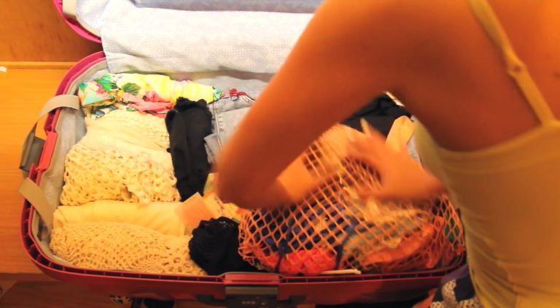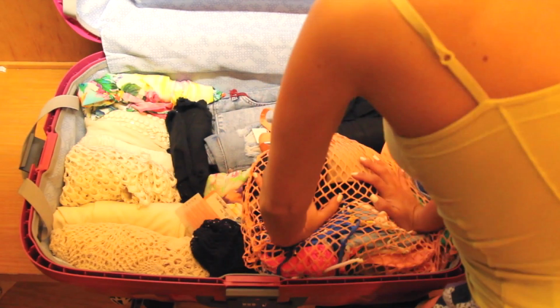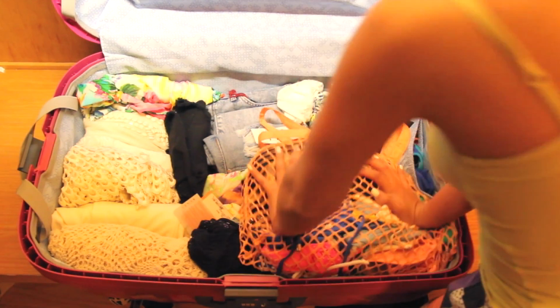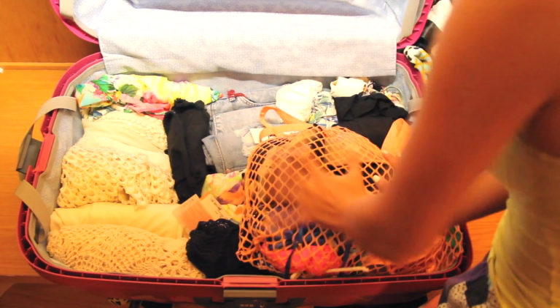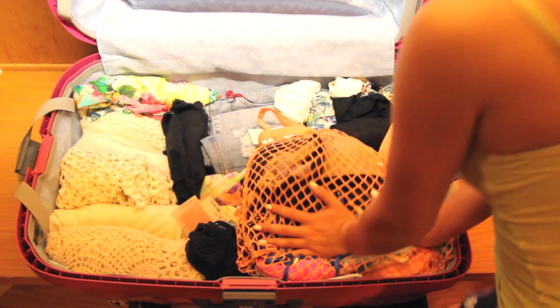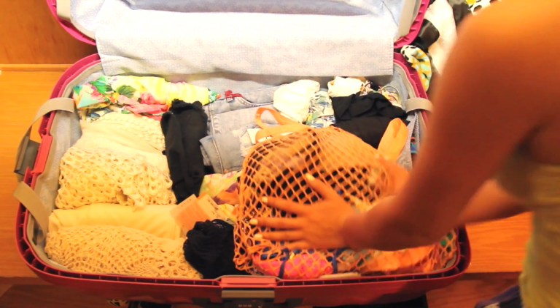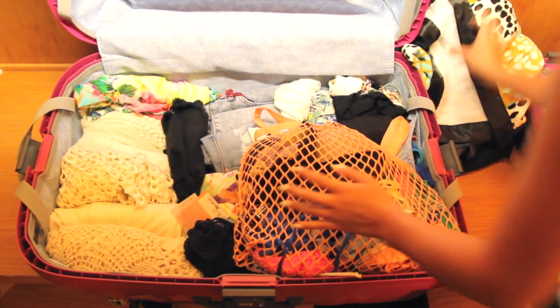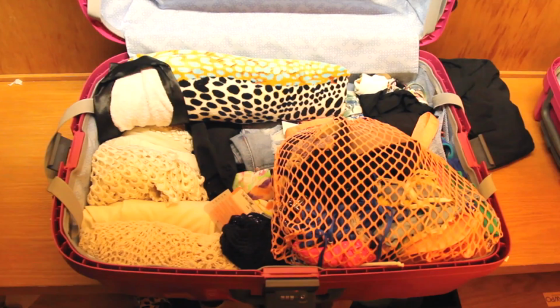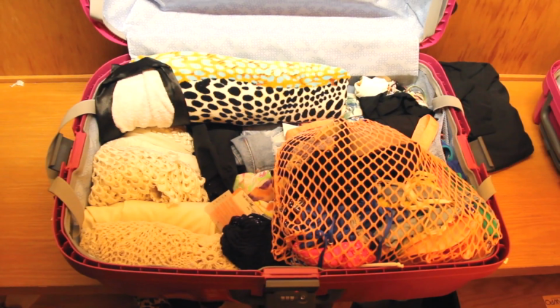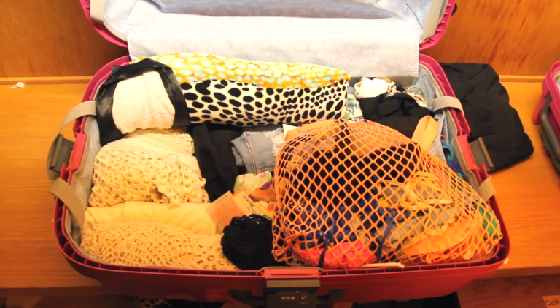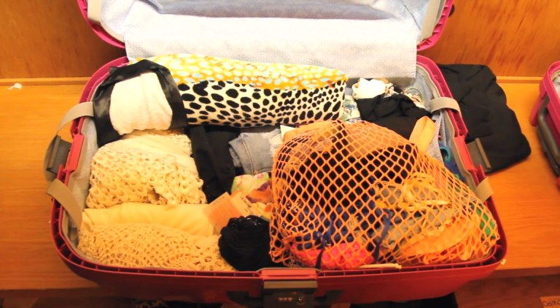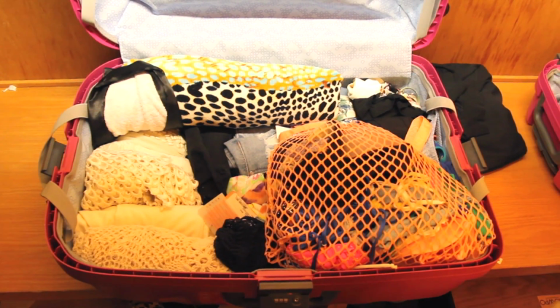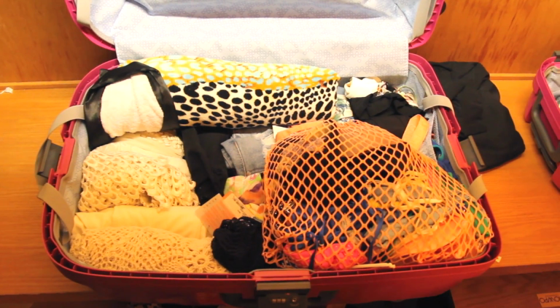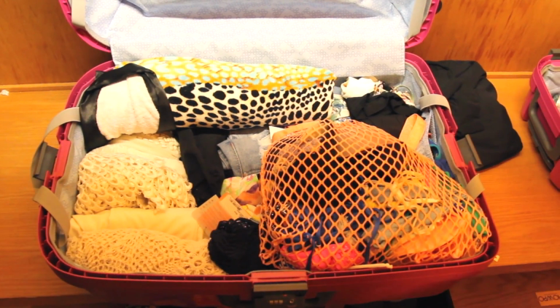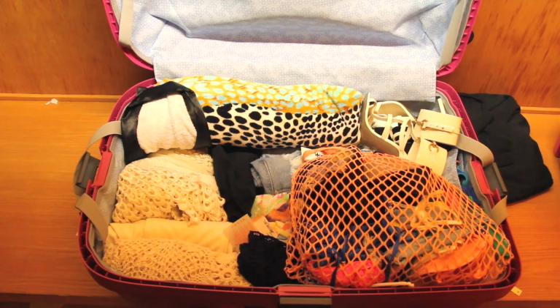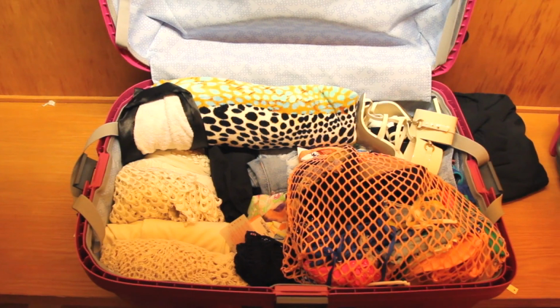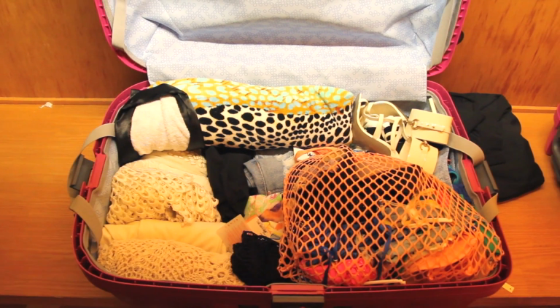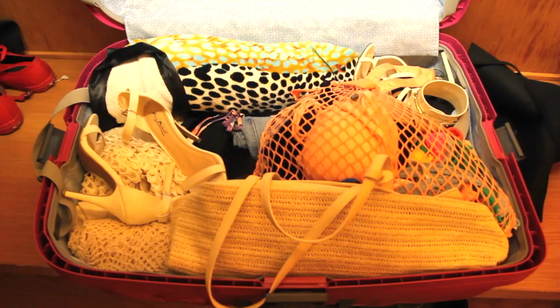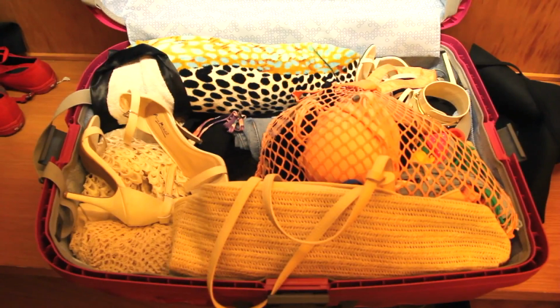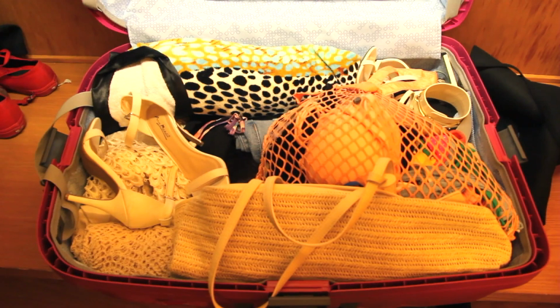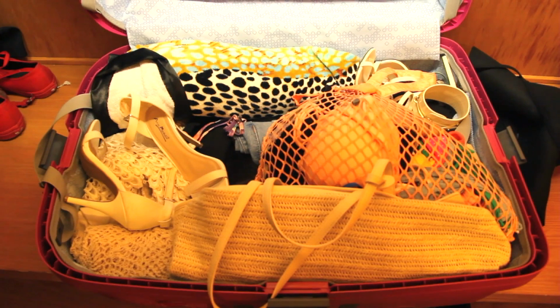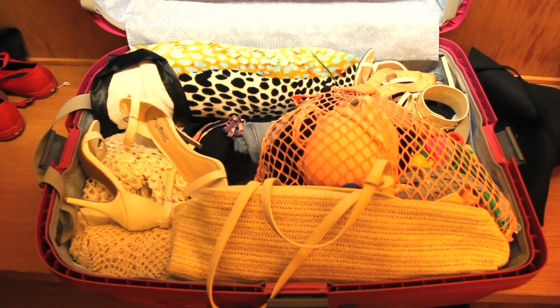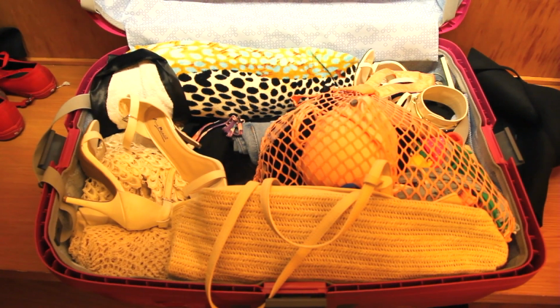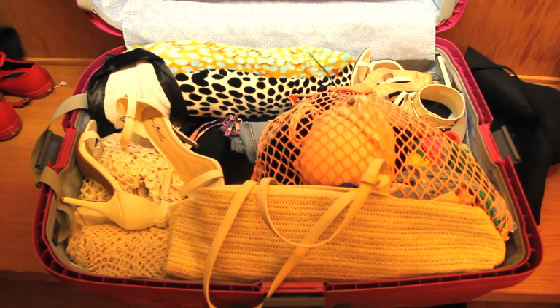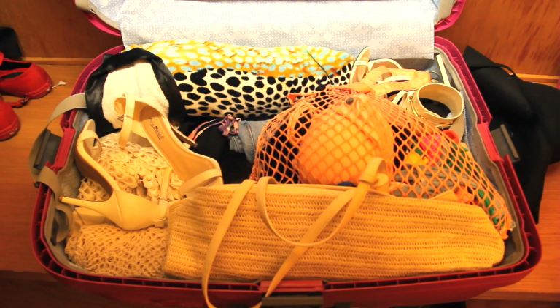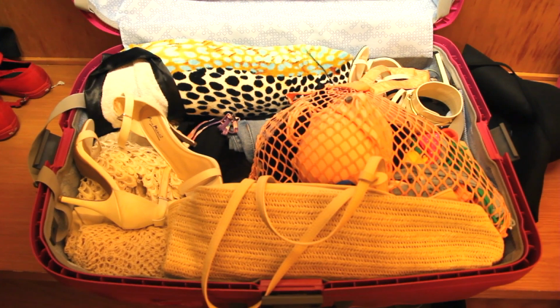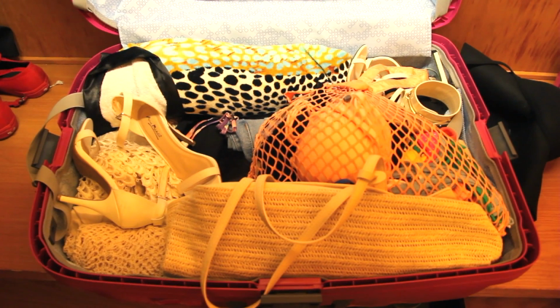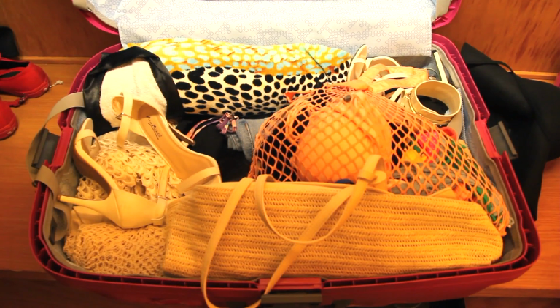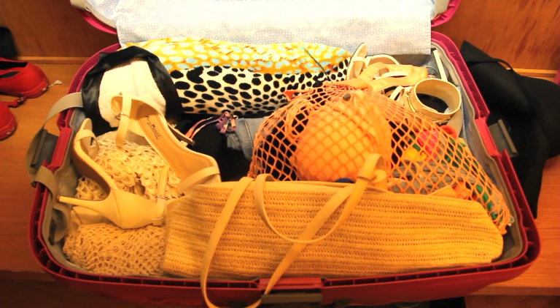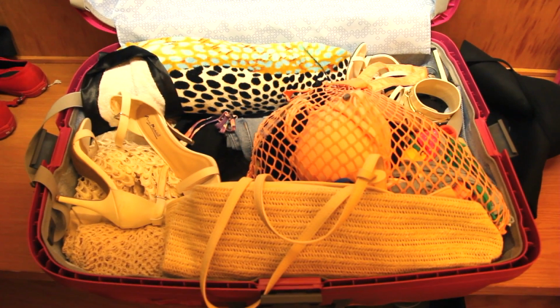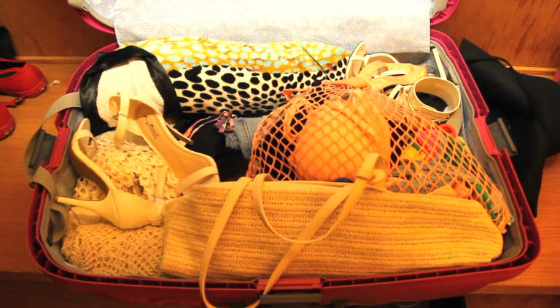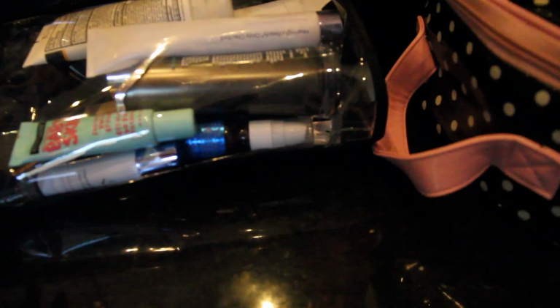I also have this little mesh bag, and in this bag I have all of my underwear, my bras, and then all of my bathing suits. It's a lot easier to keep everything organized.